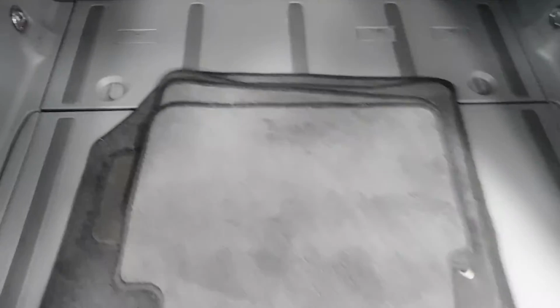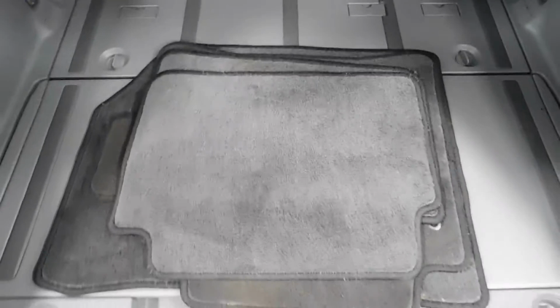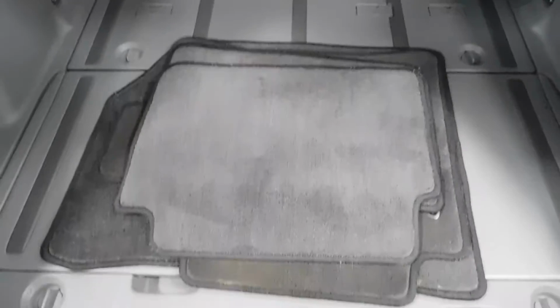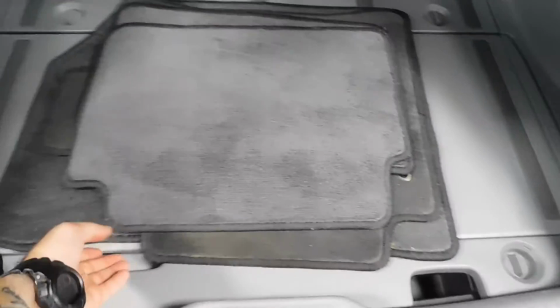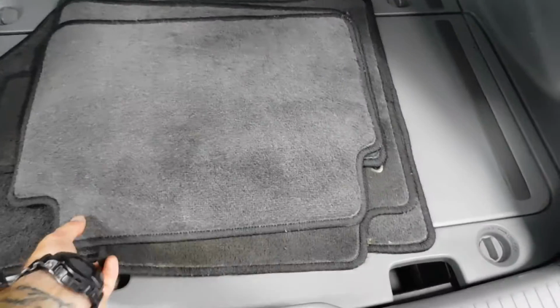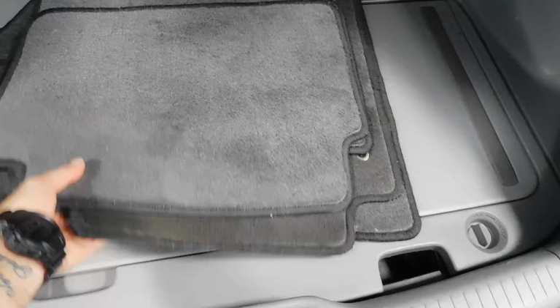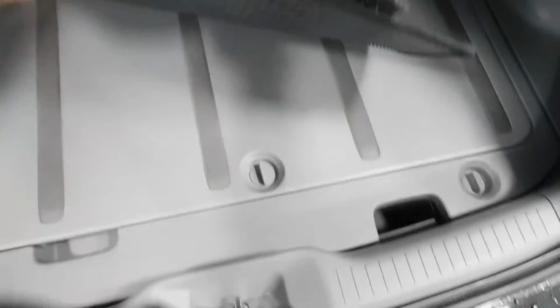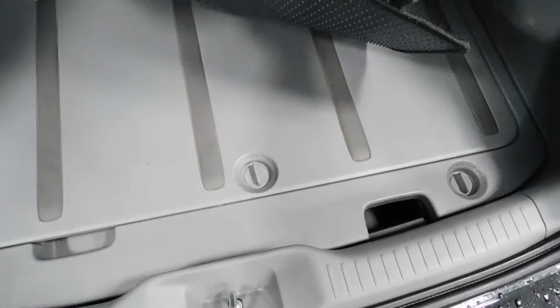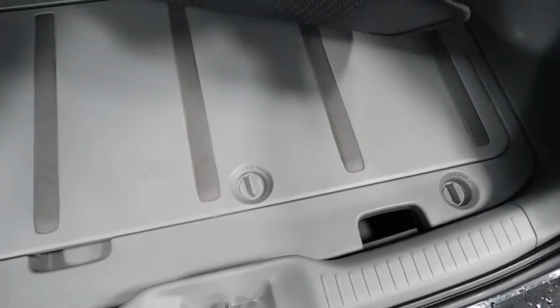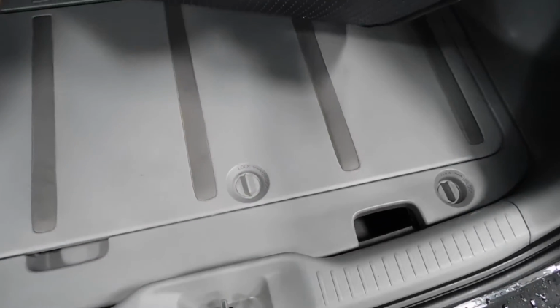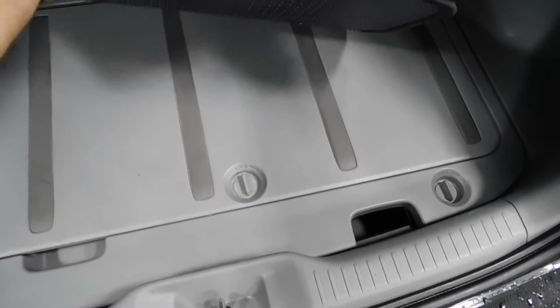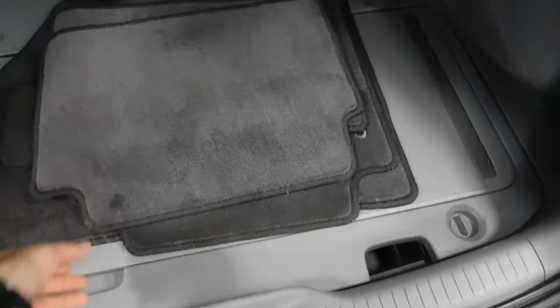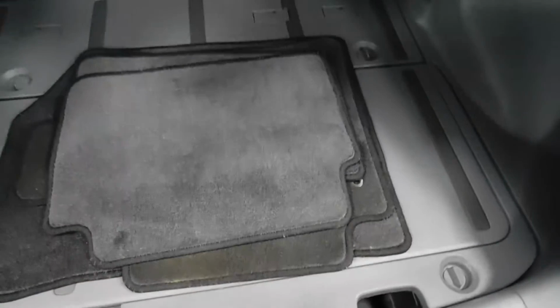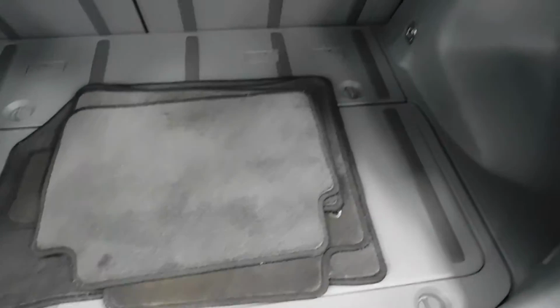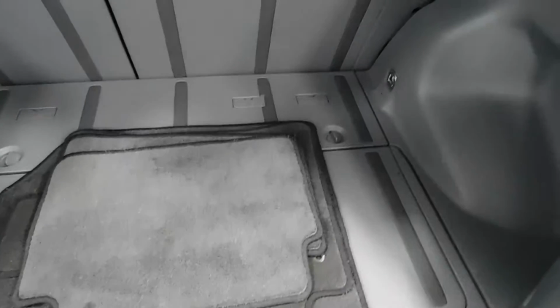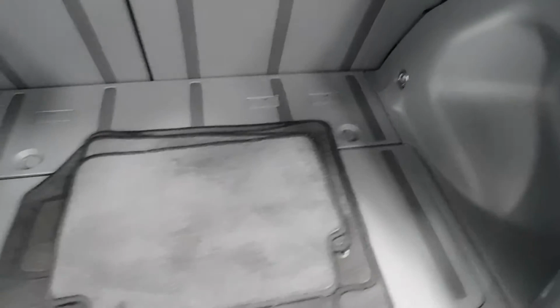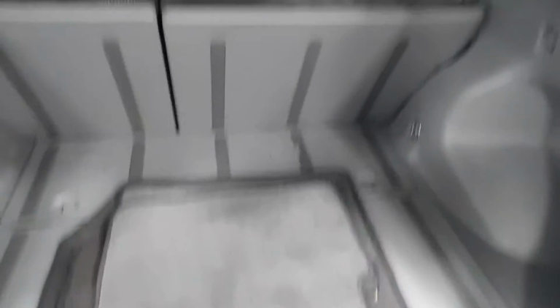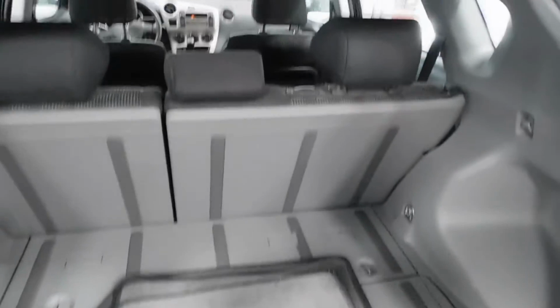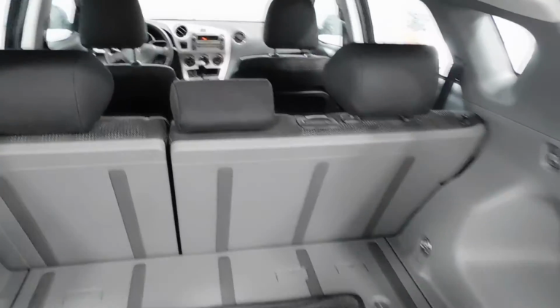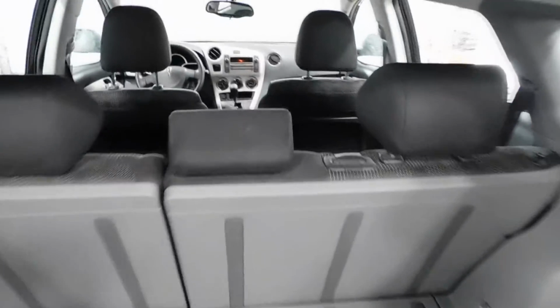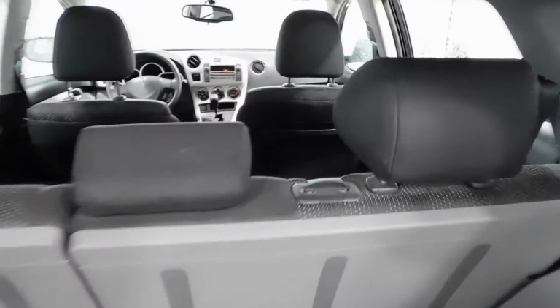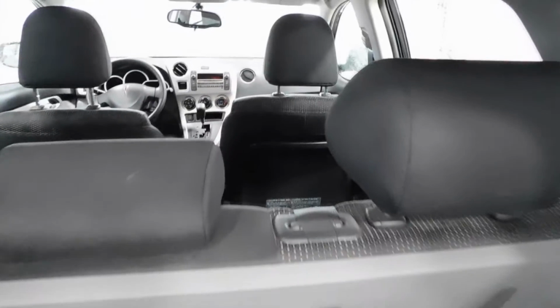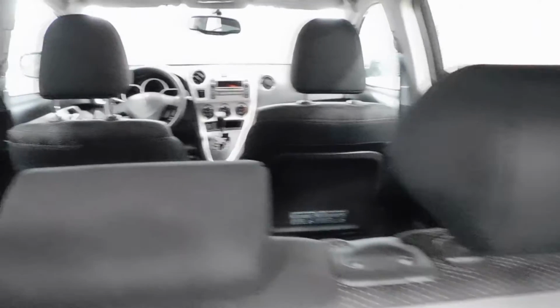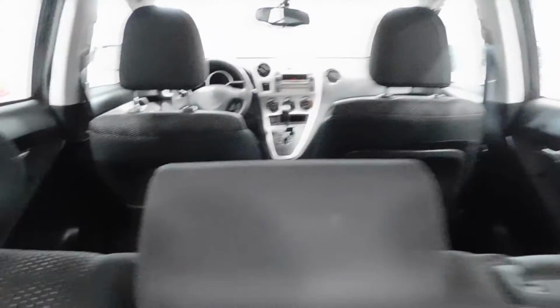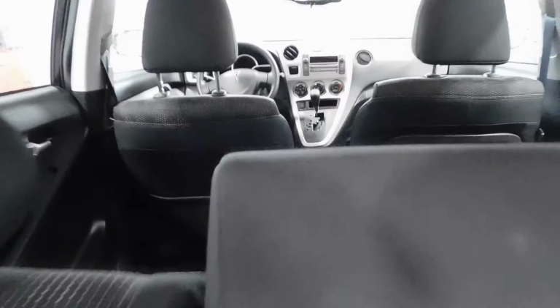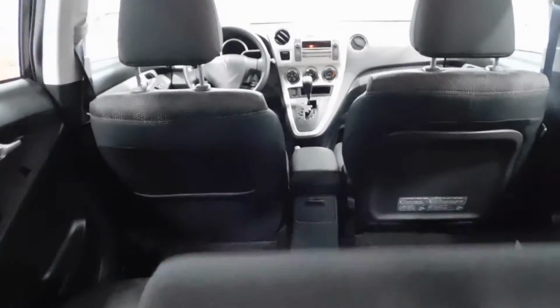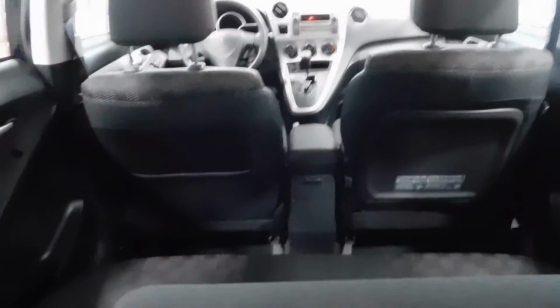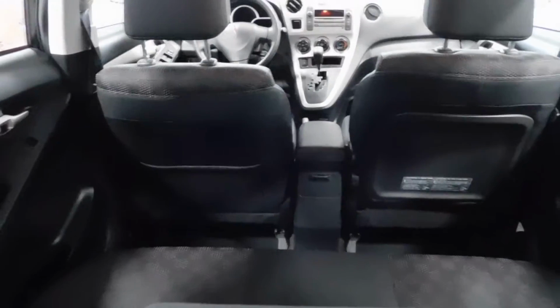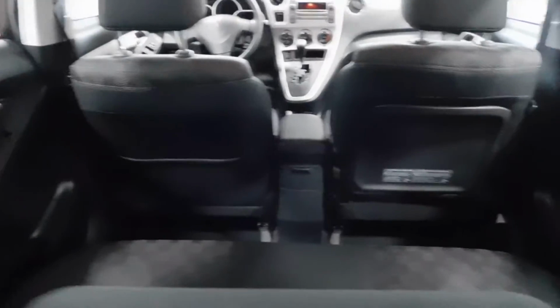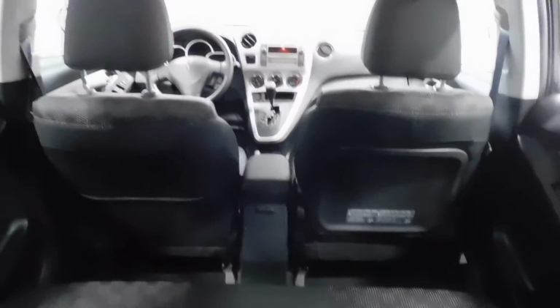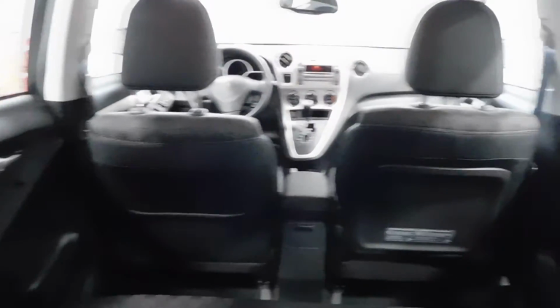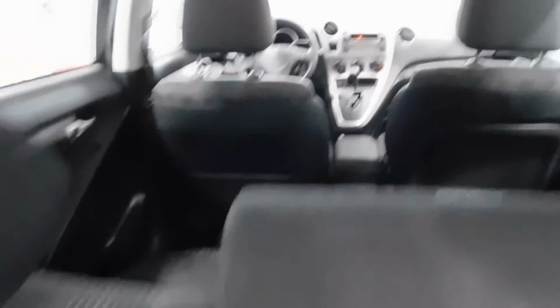There's the mats, and underneath there you've got the jack accessories, the spare tire accessories, and another little storage compartment — all of which I took pictures of for you guys.